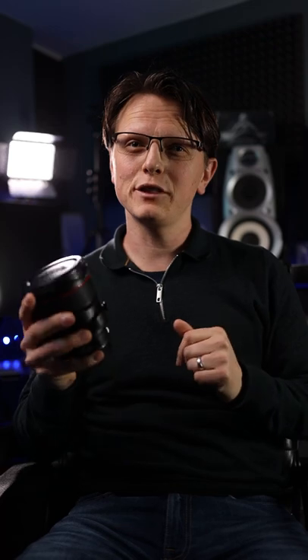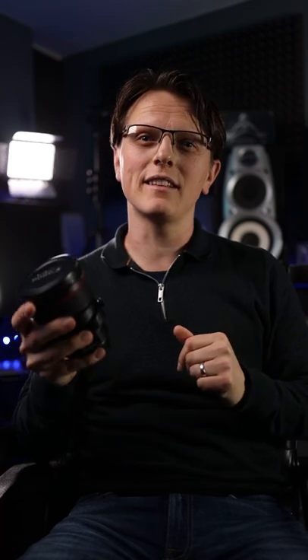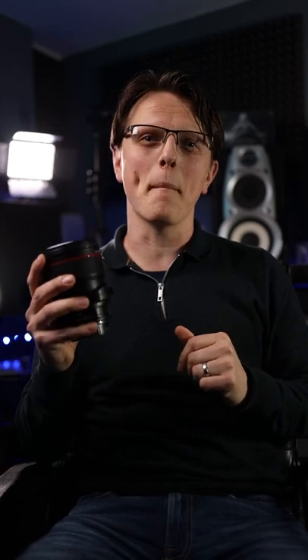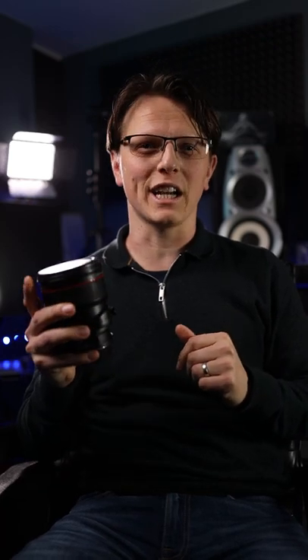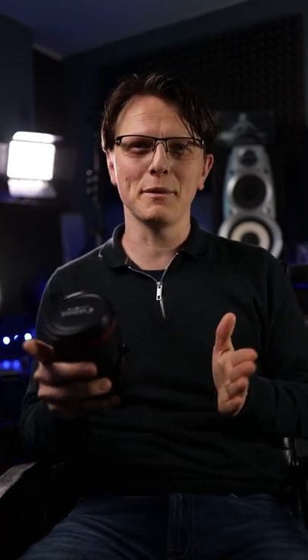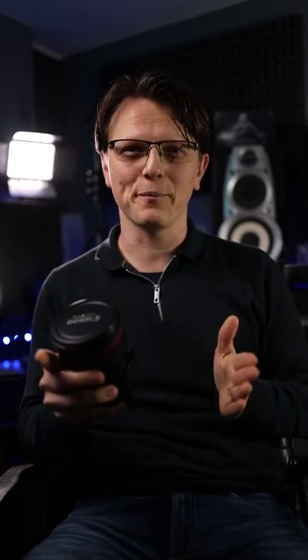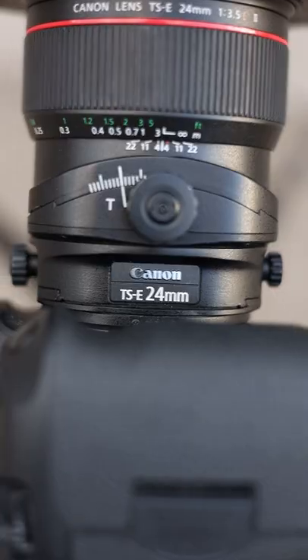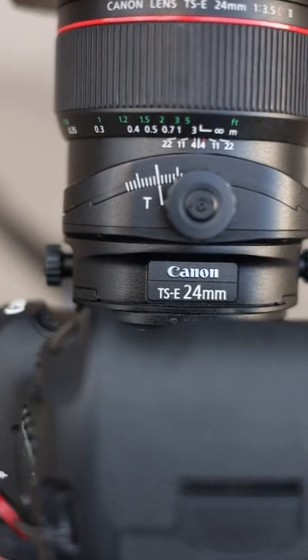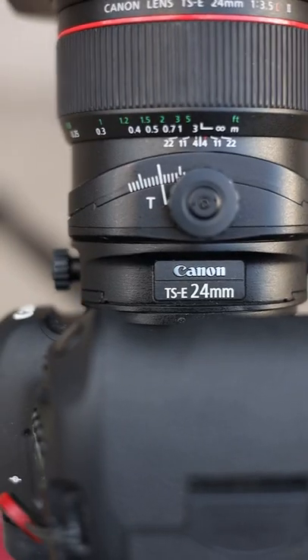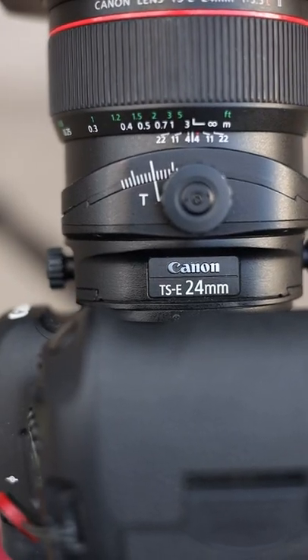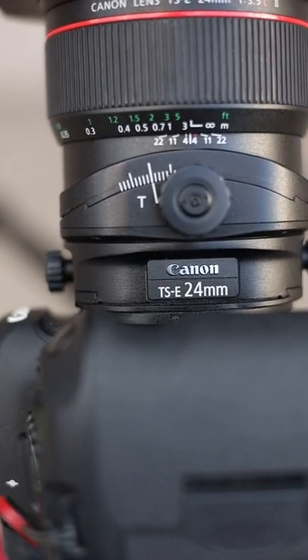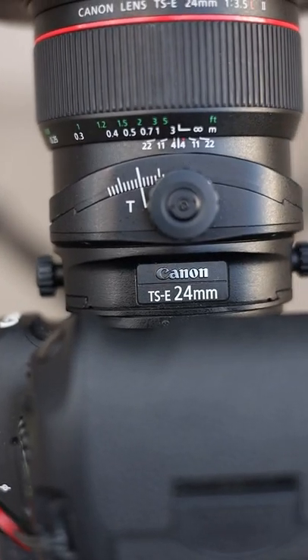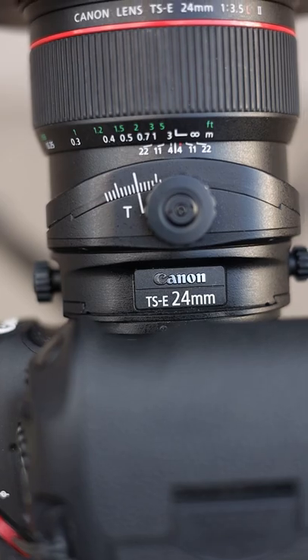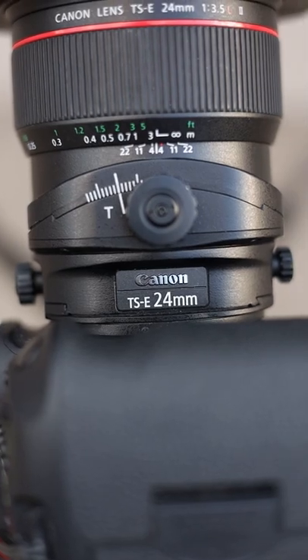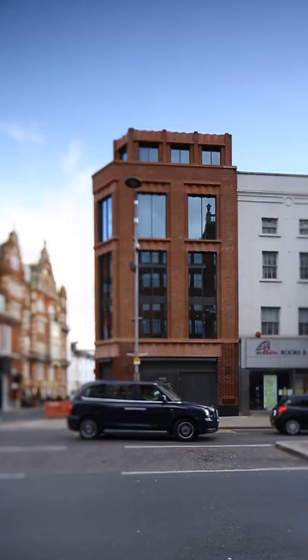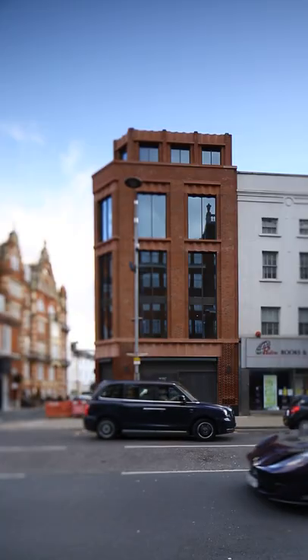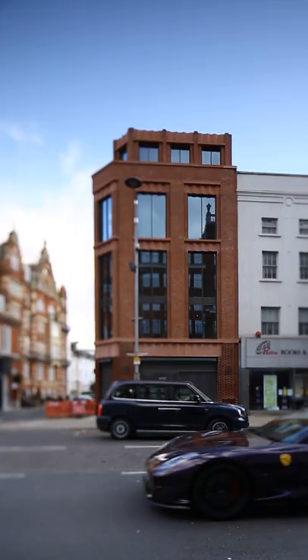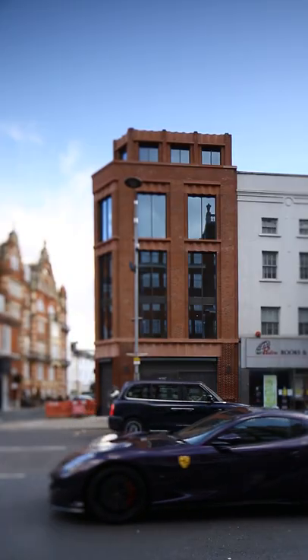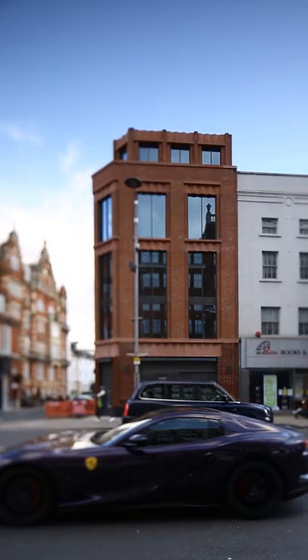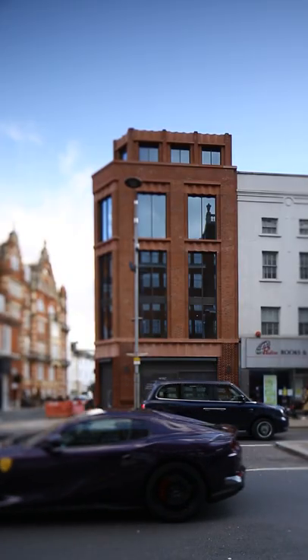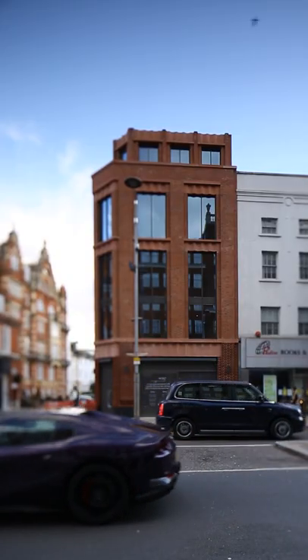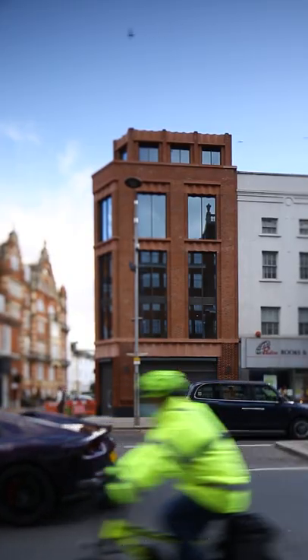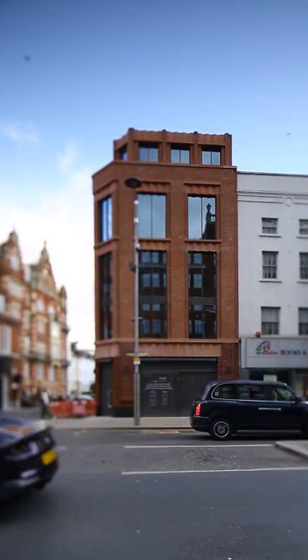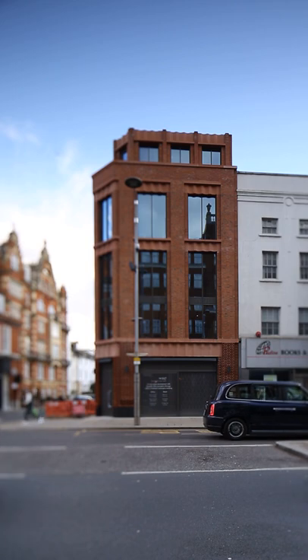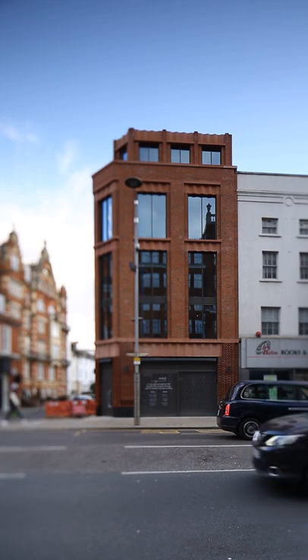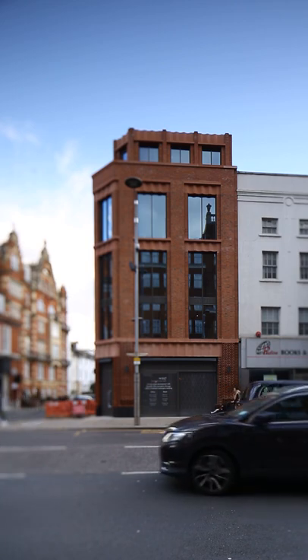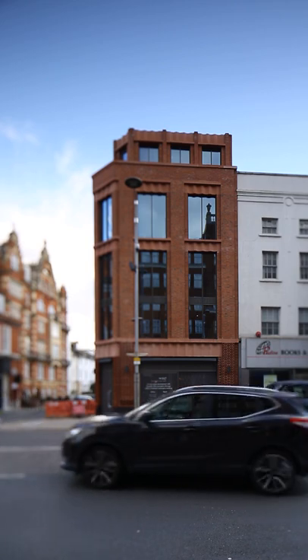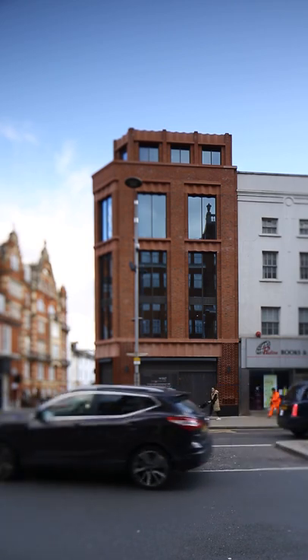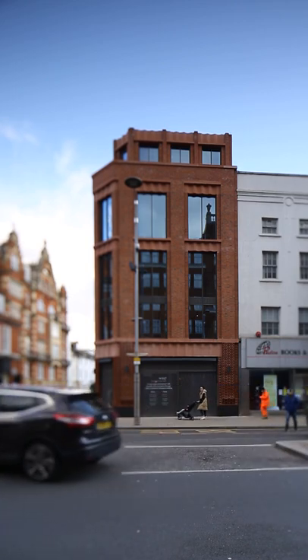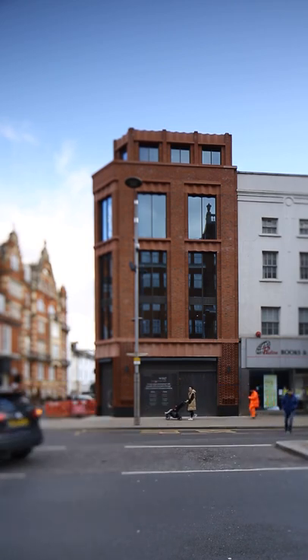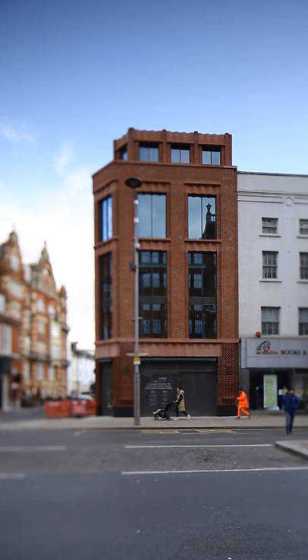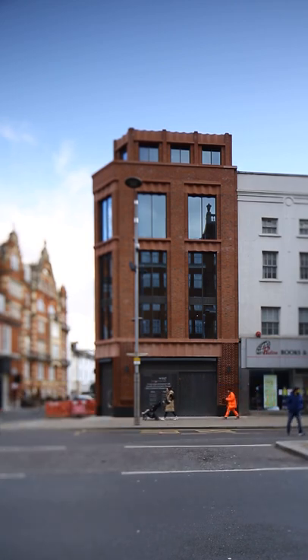Tilt-shift lenses are magic. Let me show you. Most people have heard of tilt-shift lenses, but maybe not for the right reasons. You probably think of the Toy Town look that you get when you add the tilt-shift effect in Photoshop. But this is the opposite of what this lens was designed for.